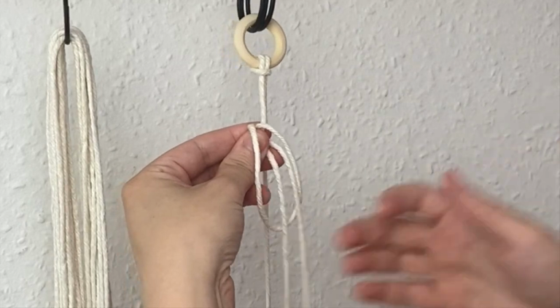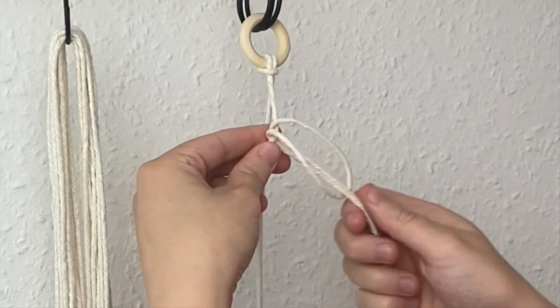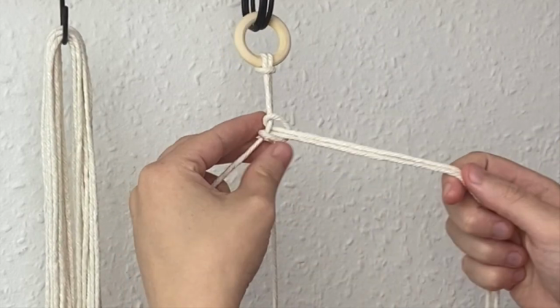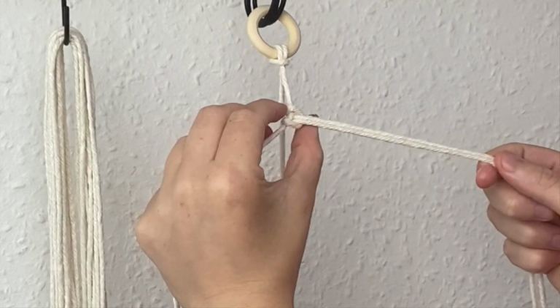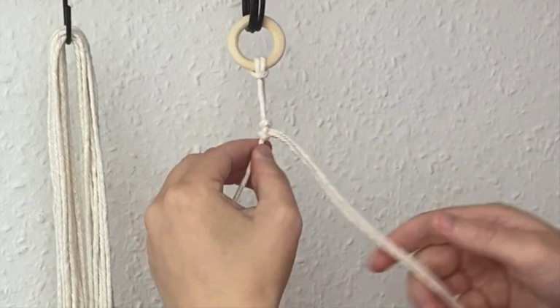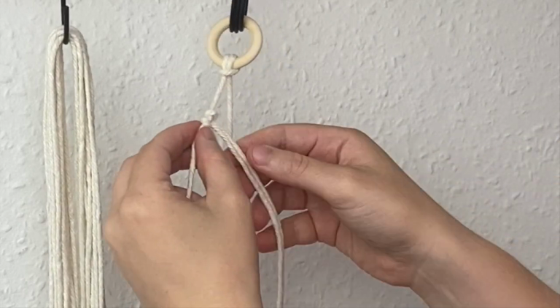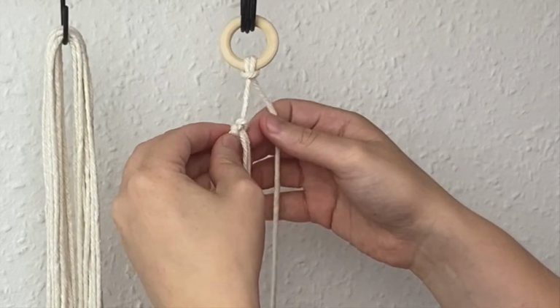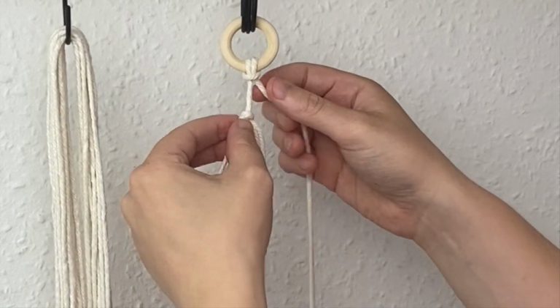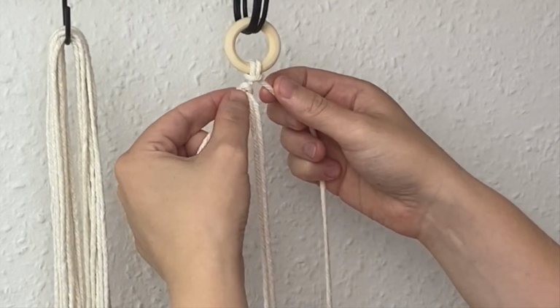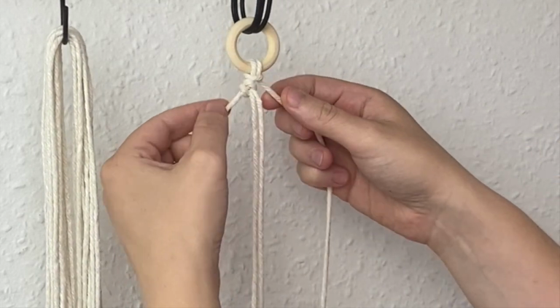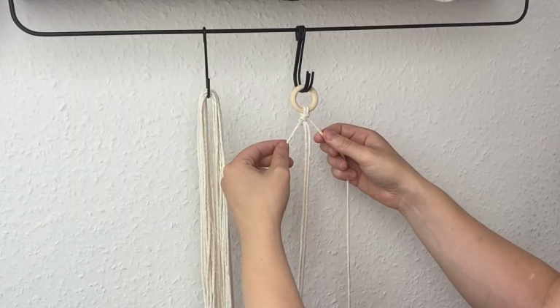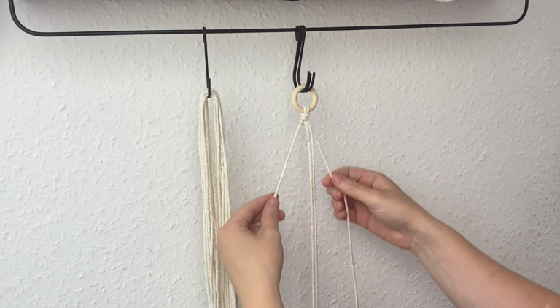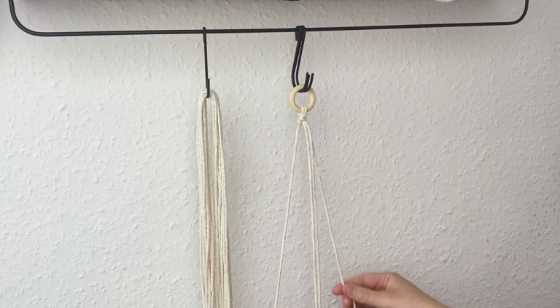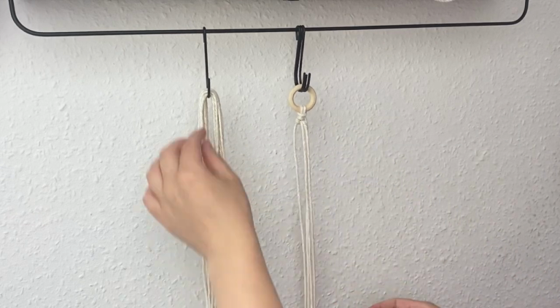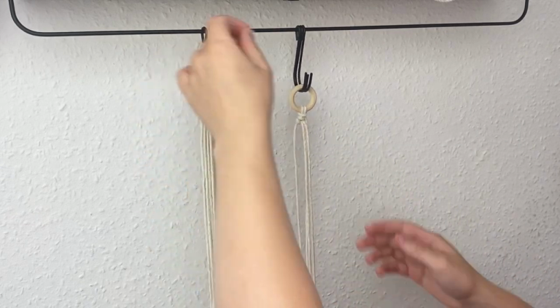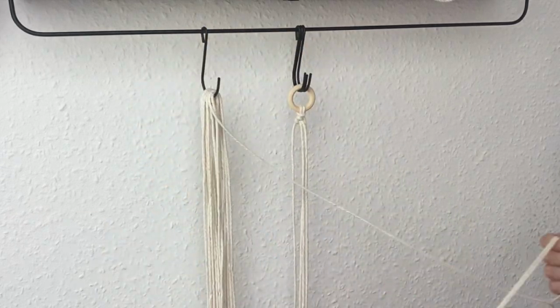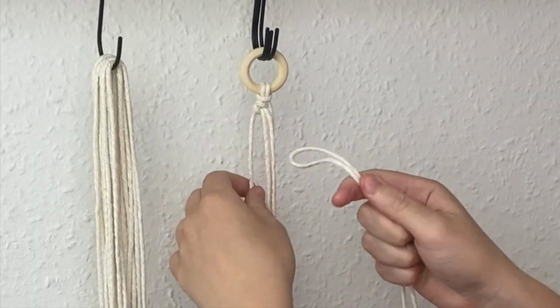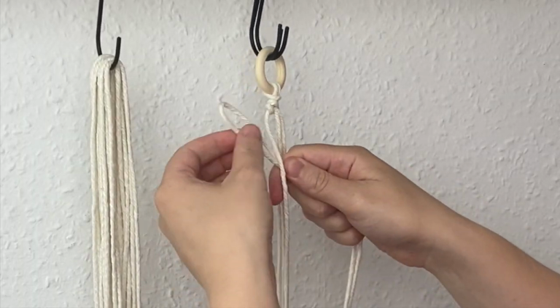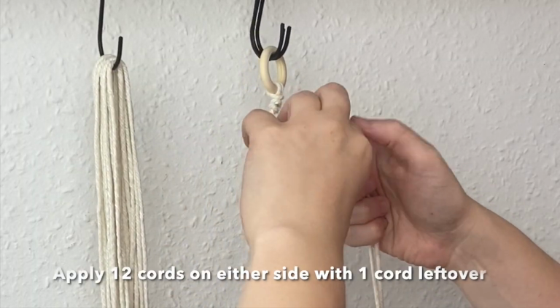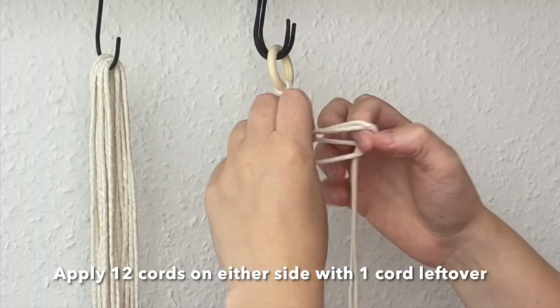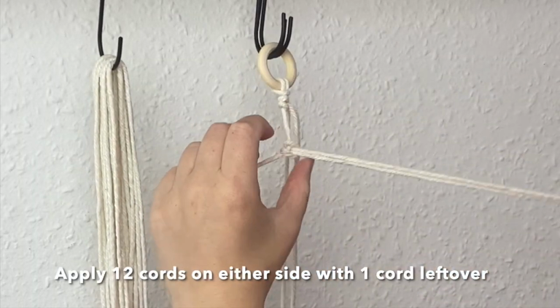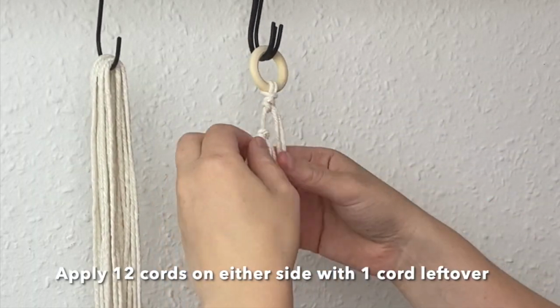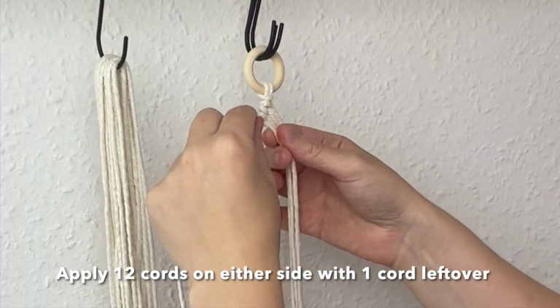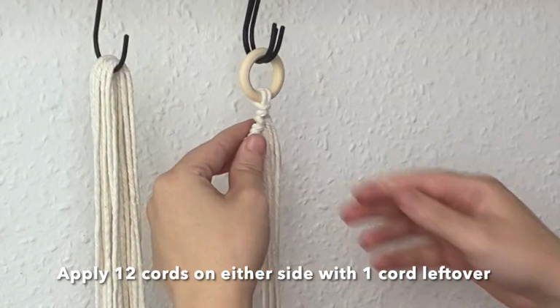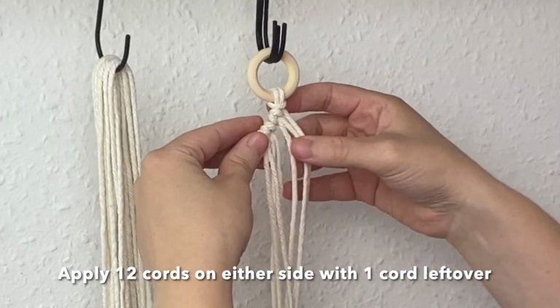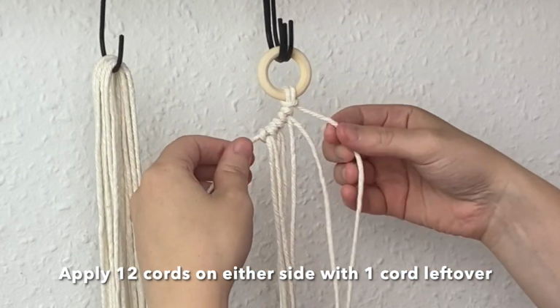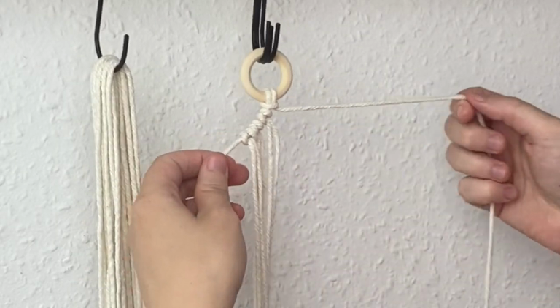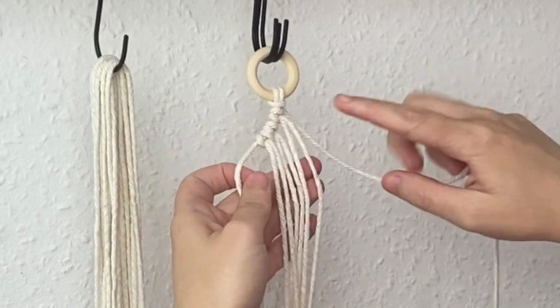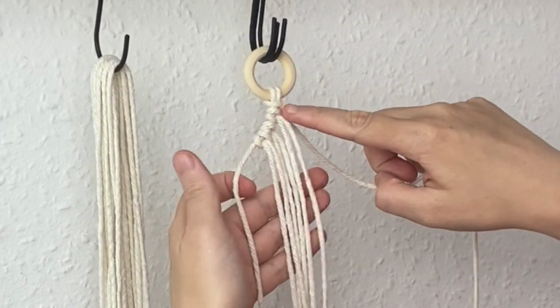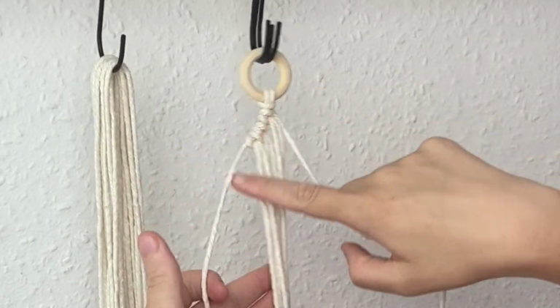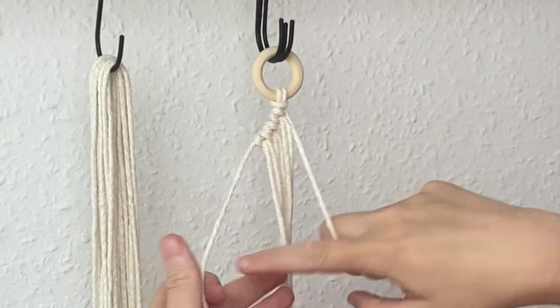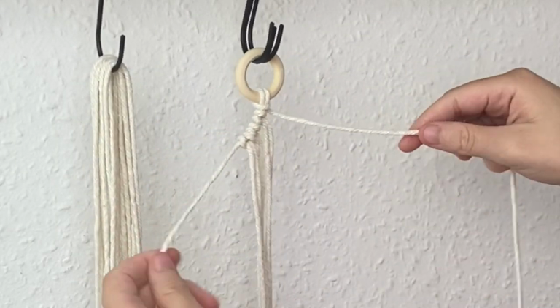So it's called a reverse lark's head knot, or sometimes known as a cow hitch knot. I'm going to go ahead and apply 12 cords on either side — 12 on the left and 12 on the right — and then you'll have one cord left over.